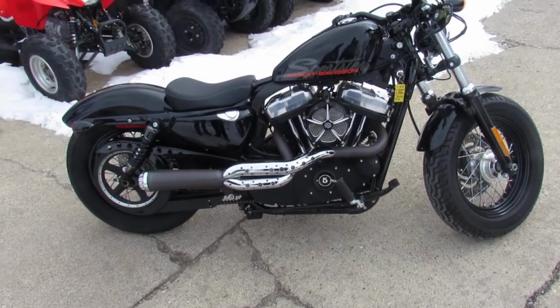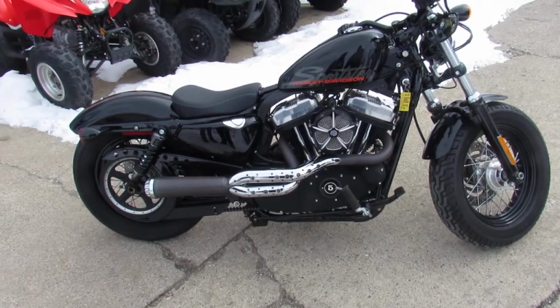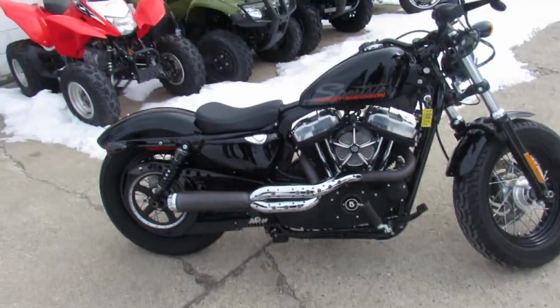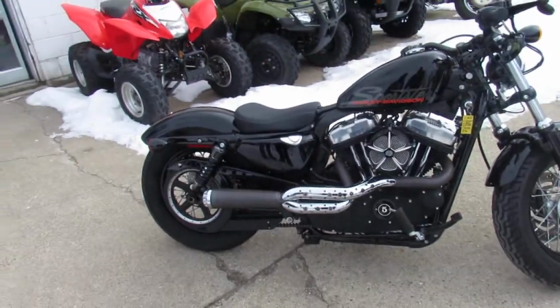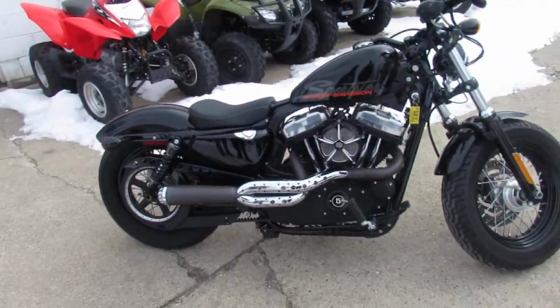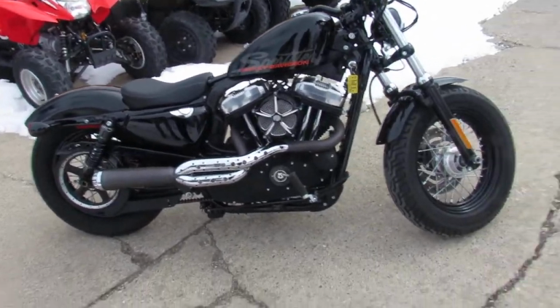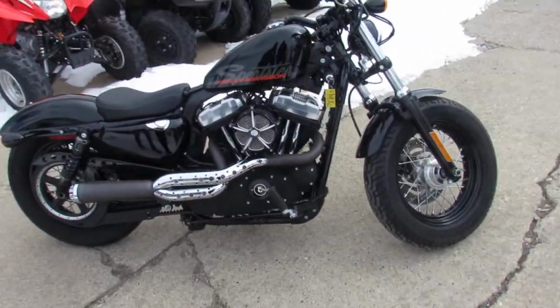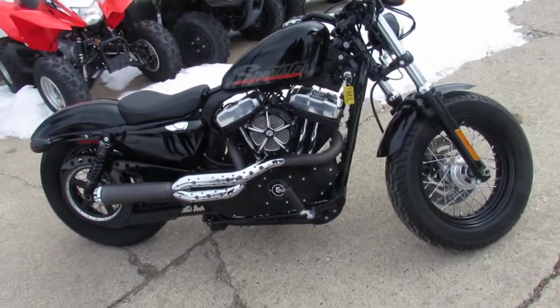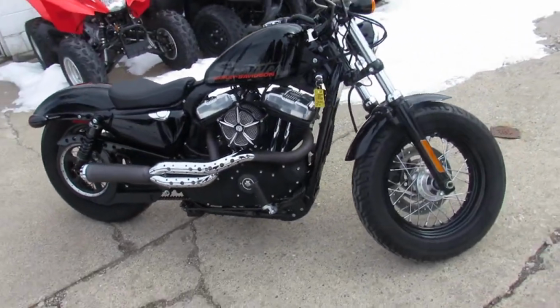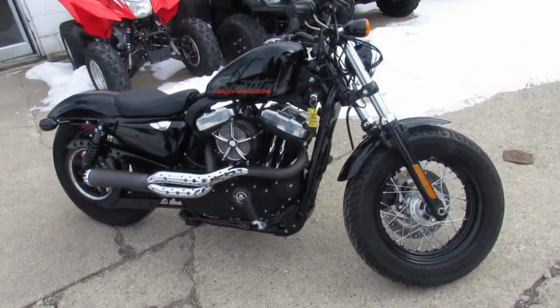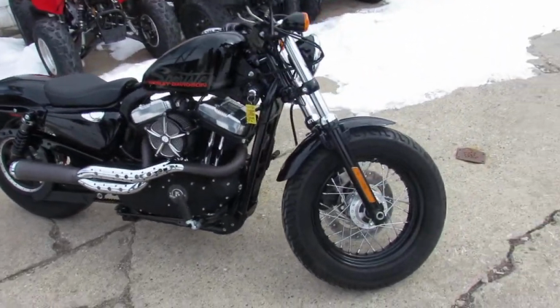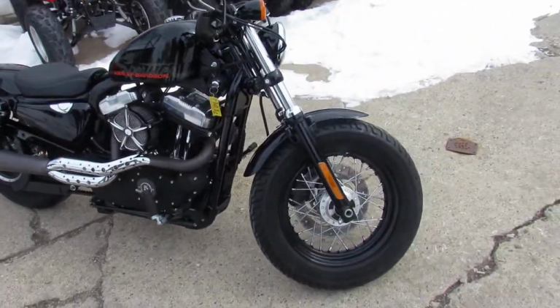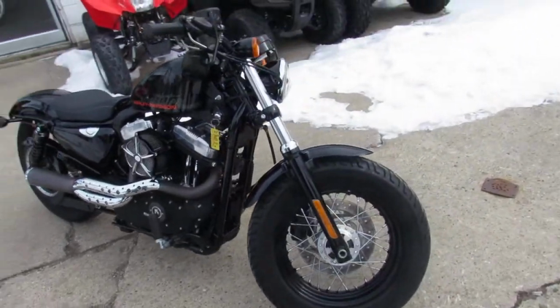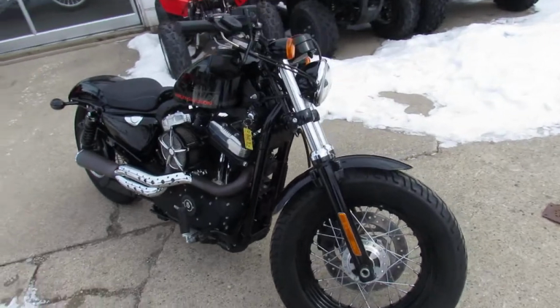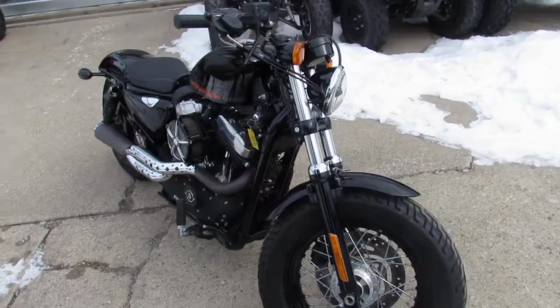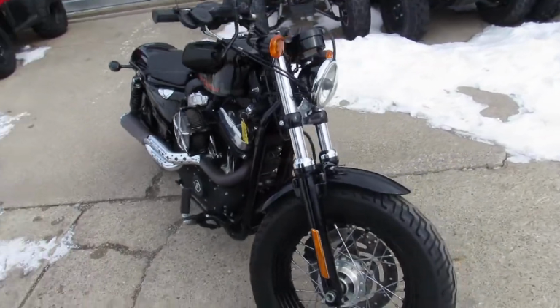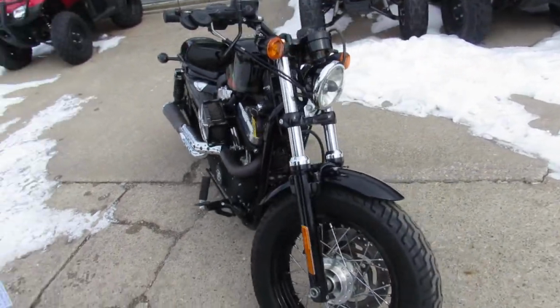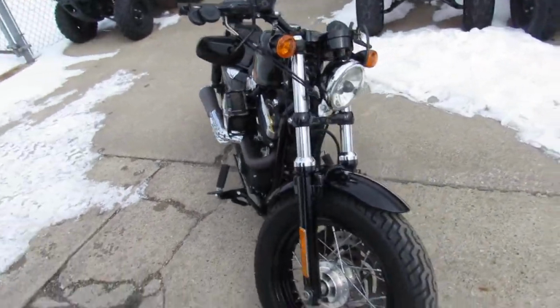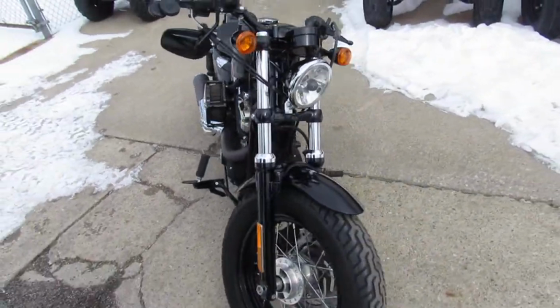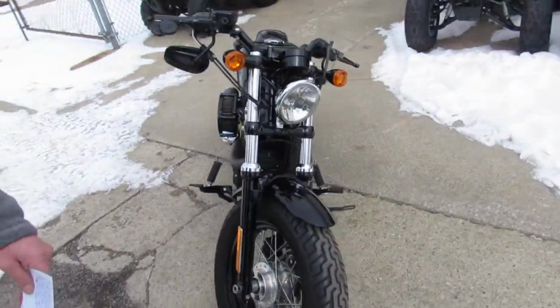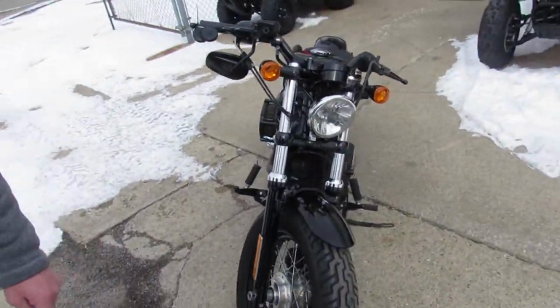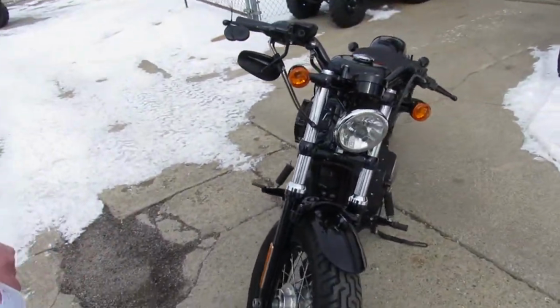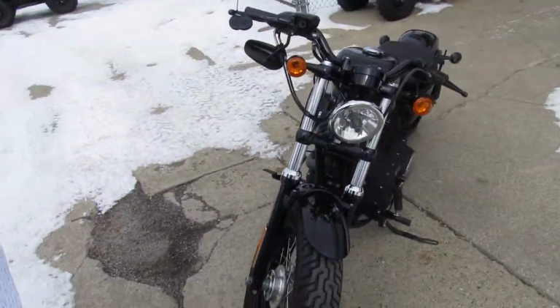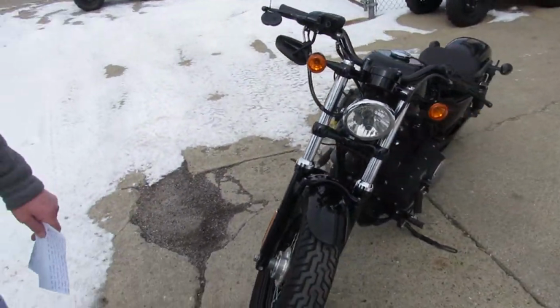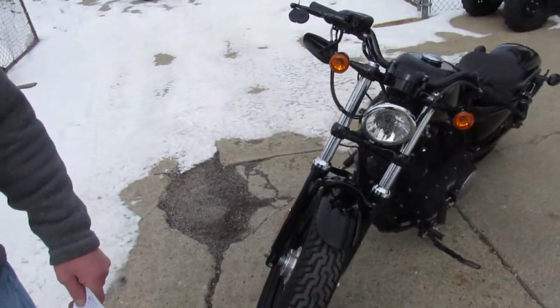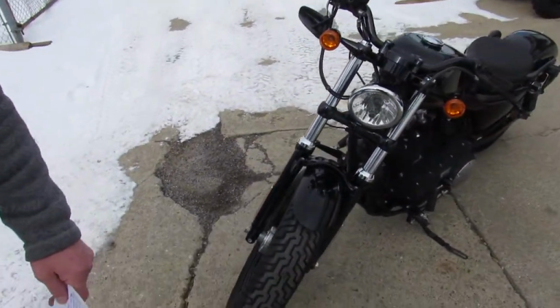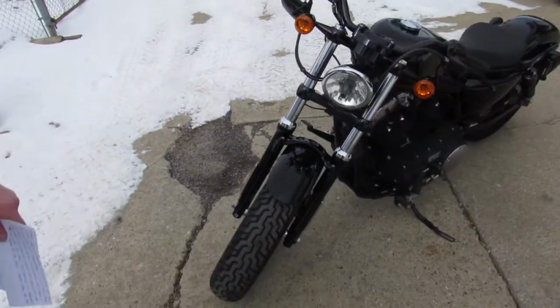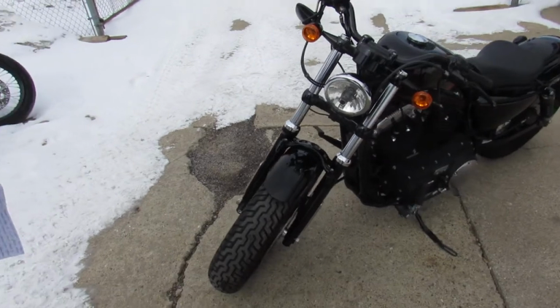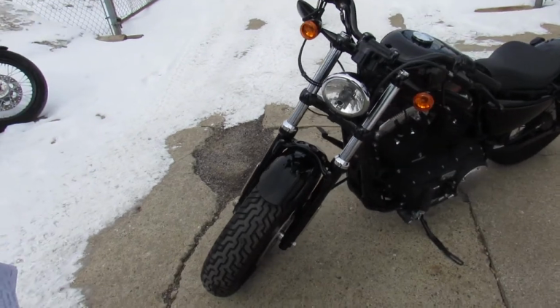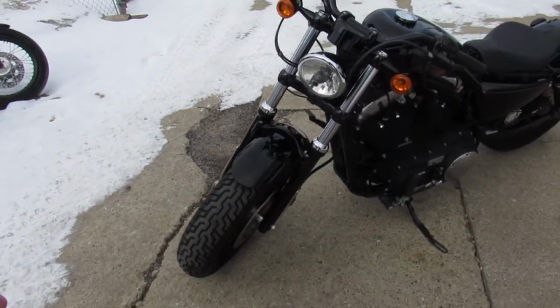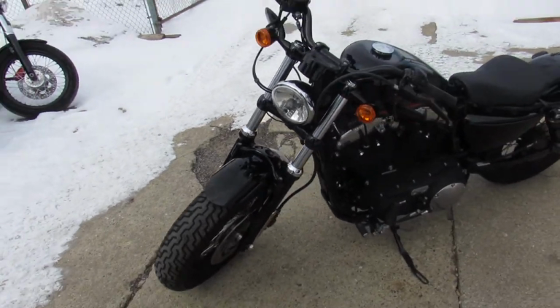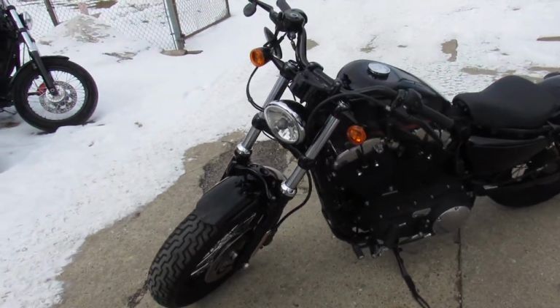Hey fellas, Approval Power Sports doing some videos on our used Harley-Davidsons. We got over 400 used Harleys. We got guaranteed financing, lease programs. We can help out with out-of-state financing and nationwide shipping.